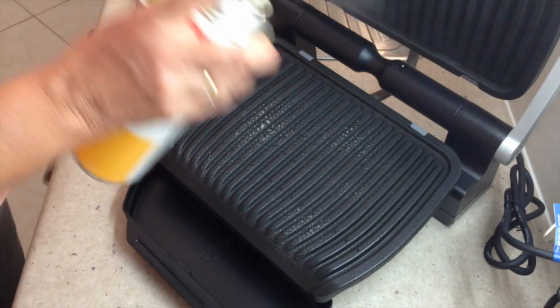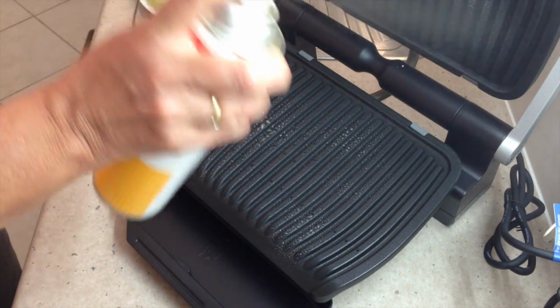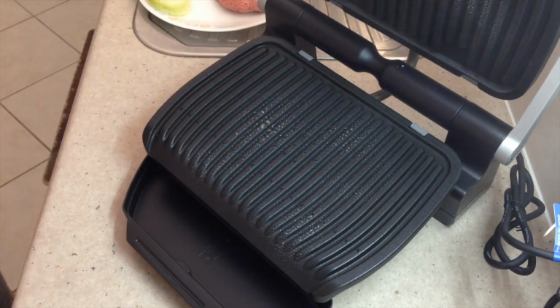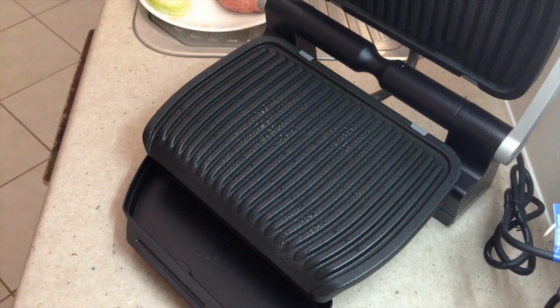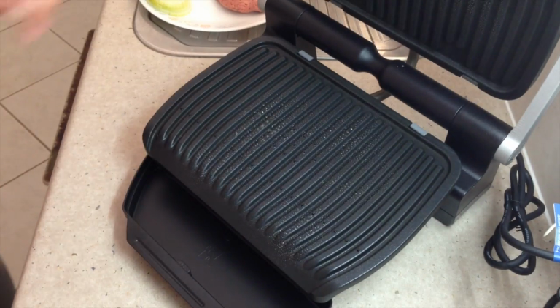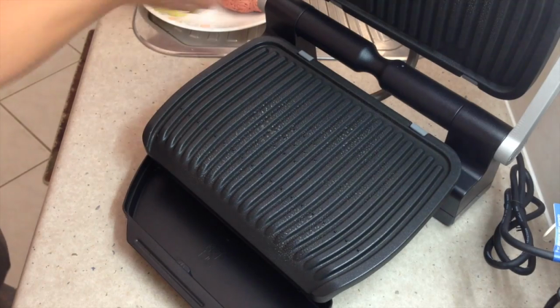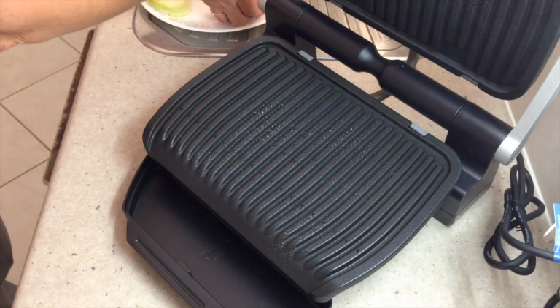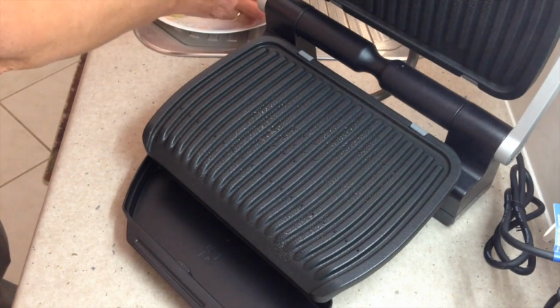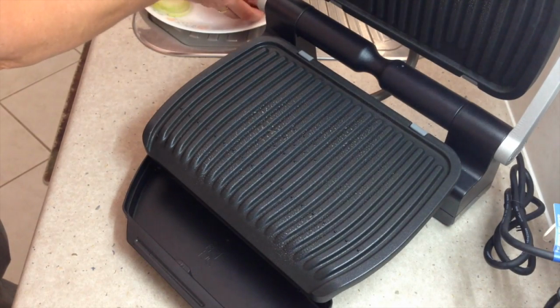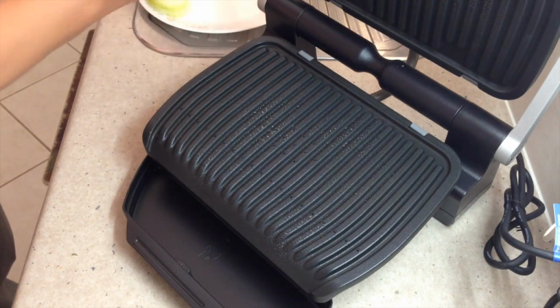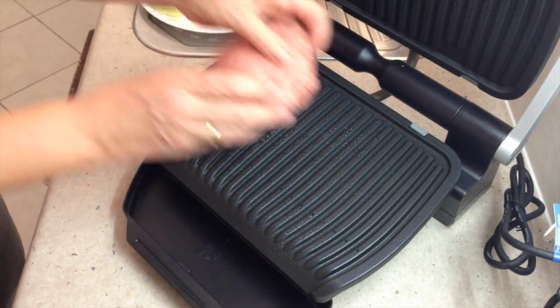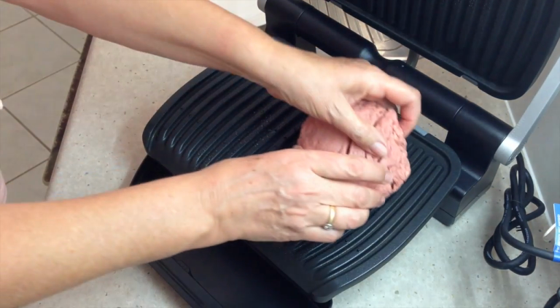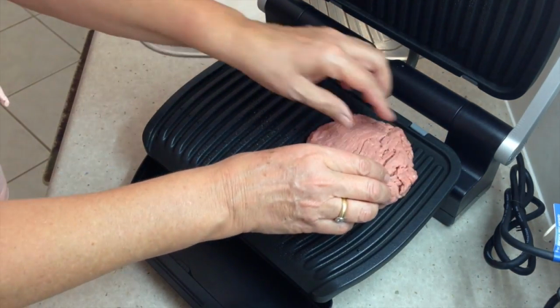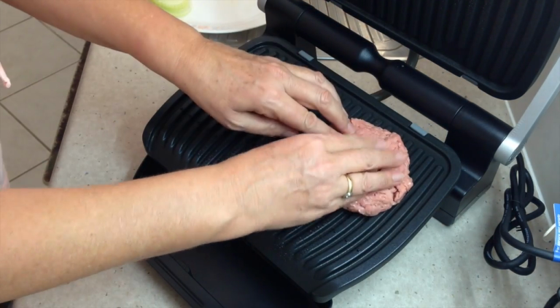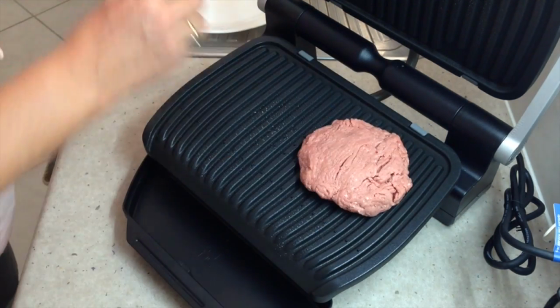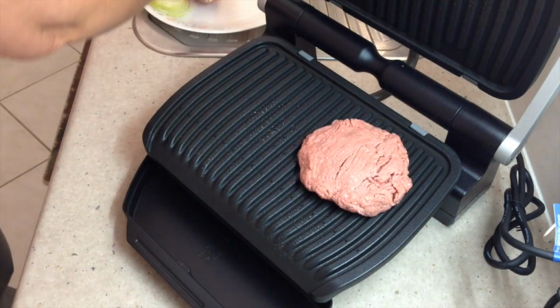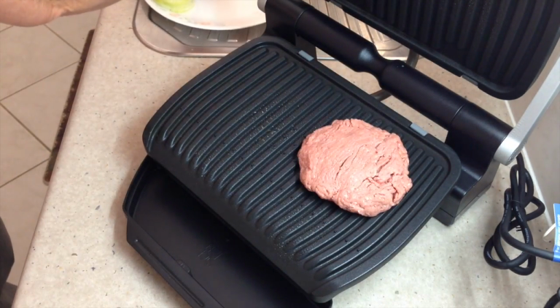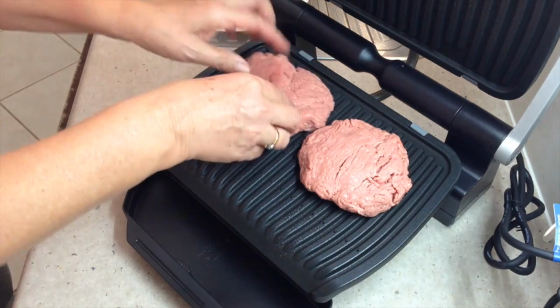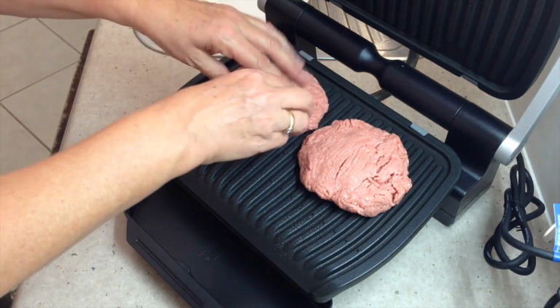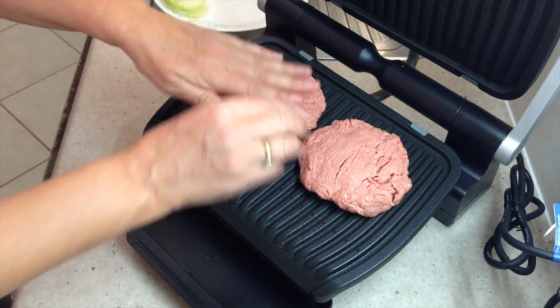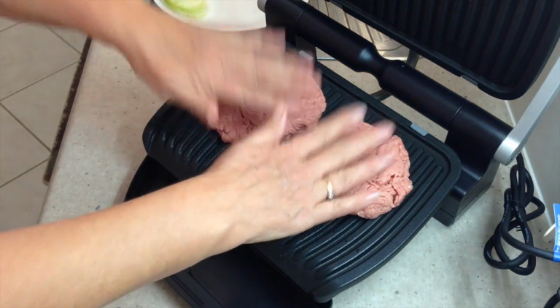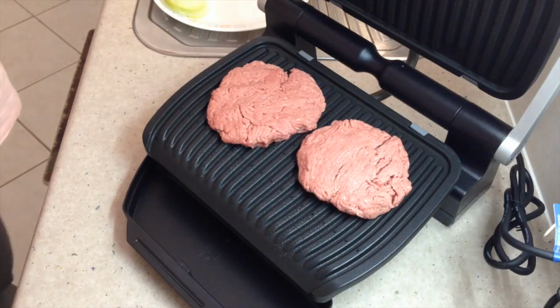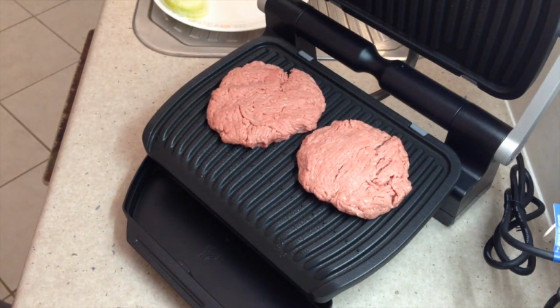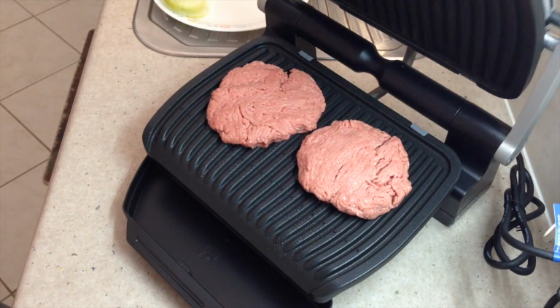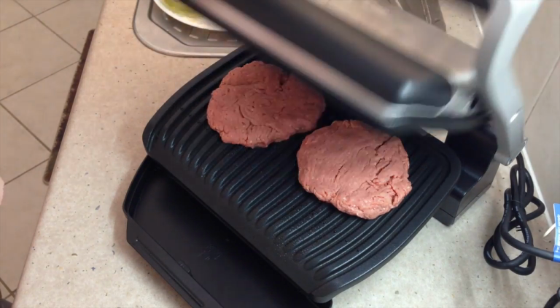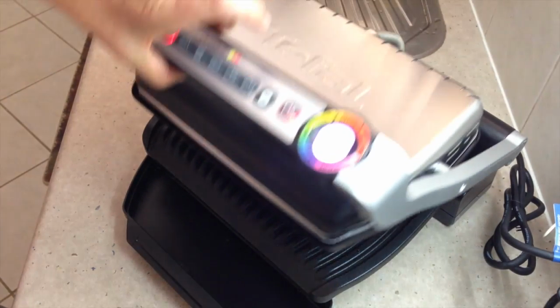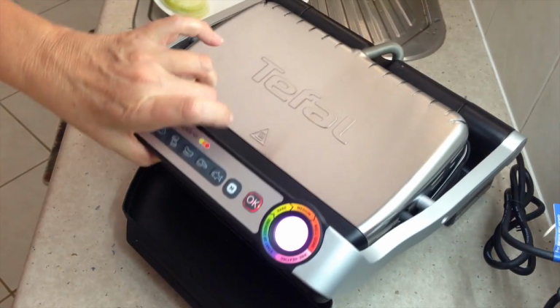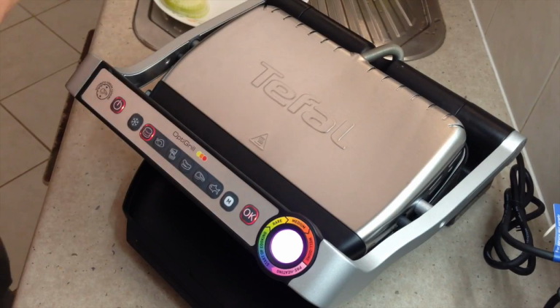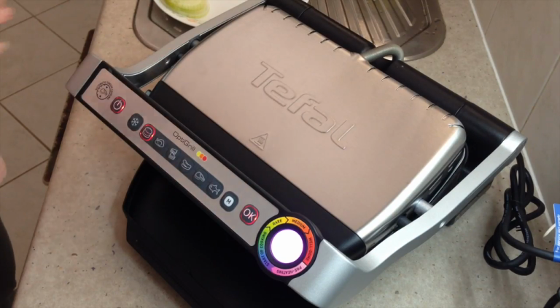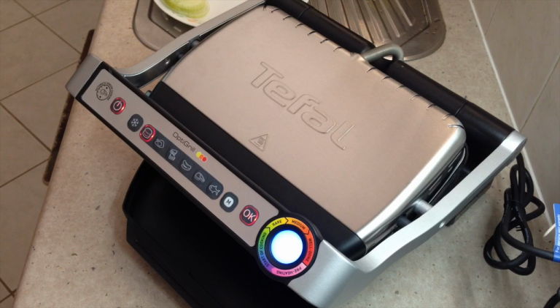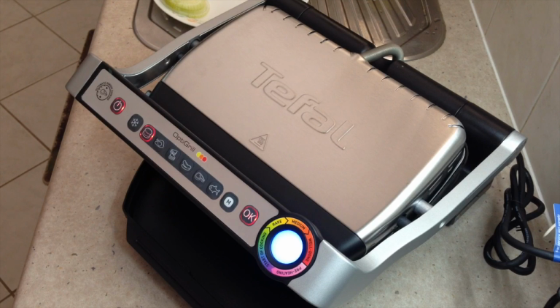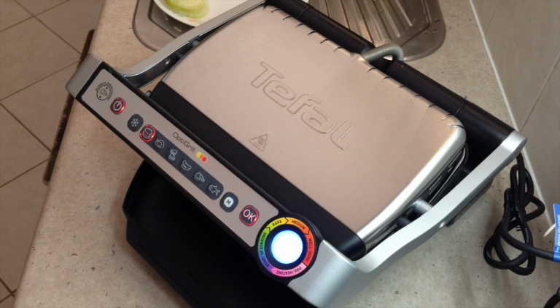Use whatever oil that you like — it says to do that even though they're non-stick. Pop our burgers into the center so they don't slide off. This is just turkey meat. Pop the lid down and let it do its thing. See how long it takes to cook.